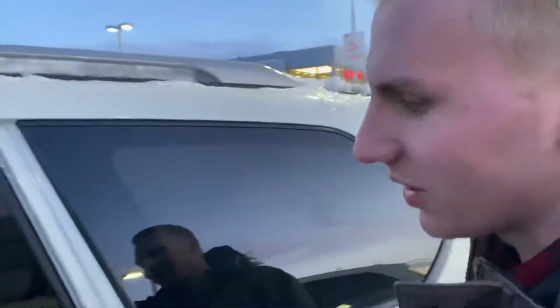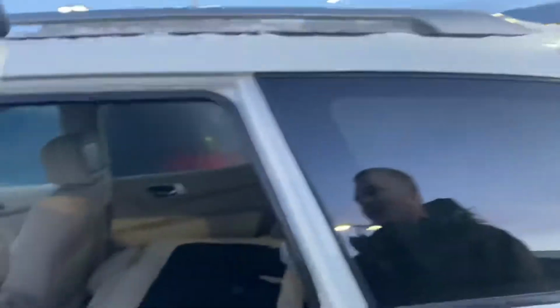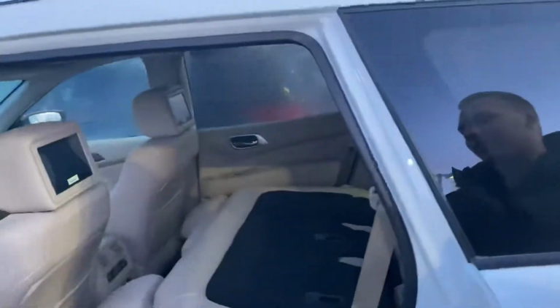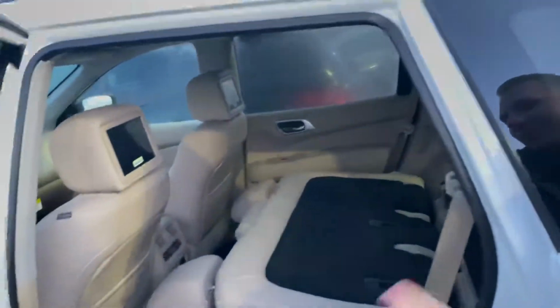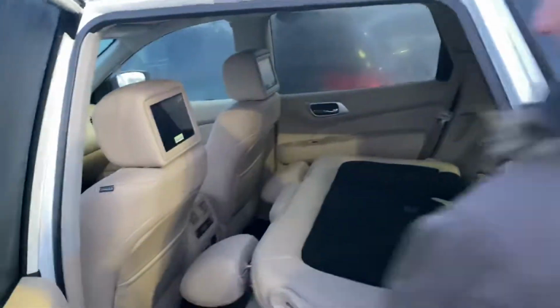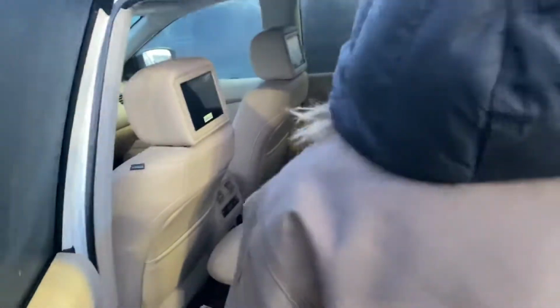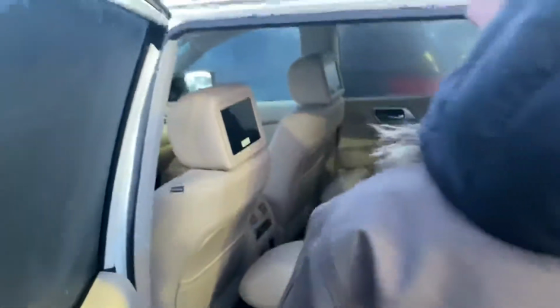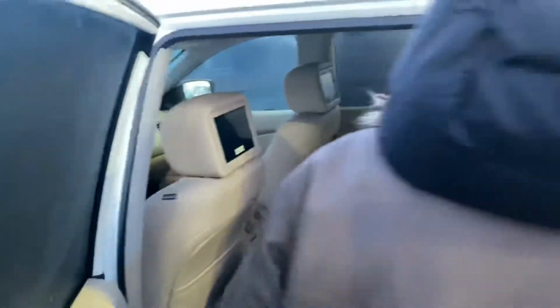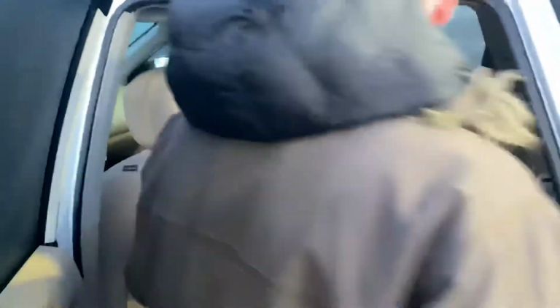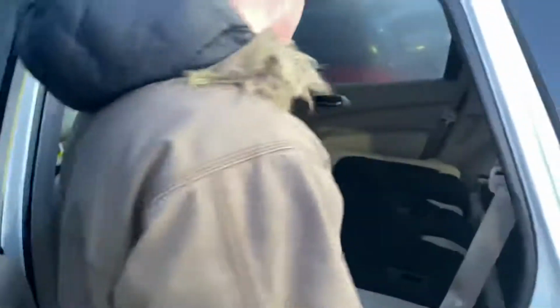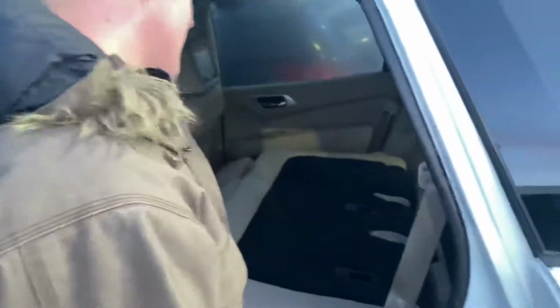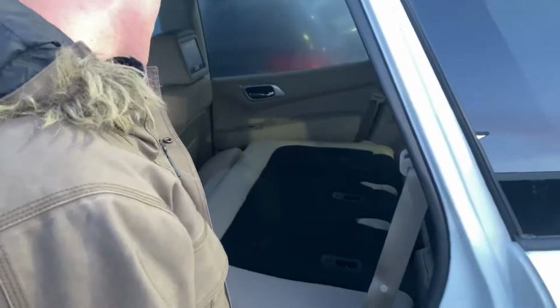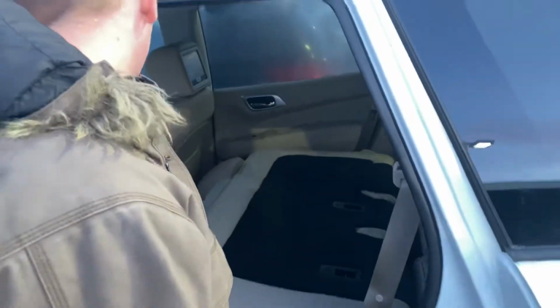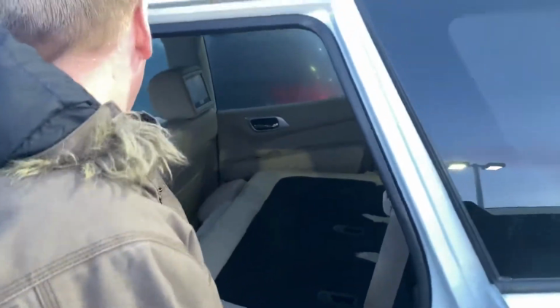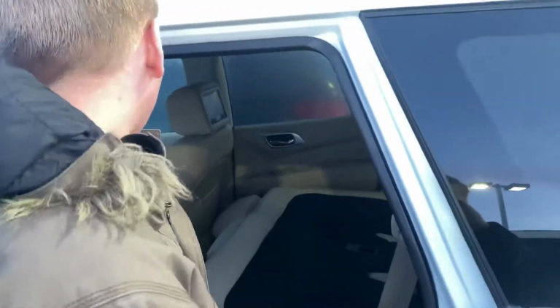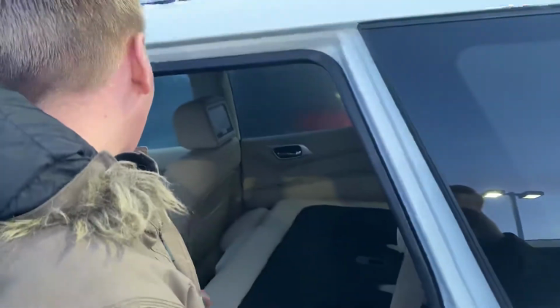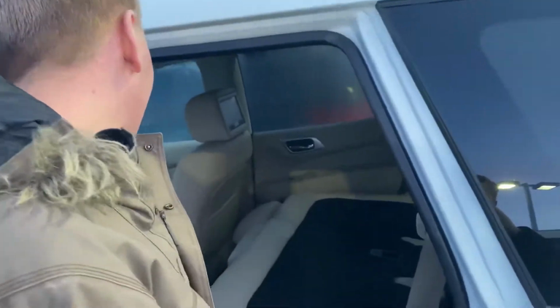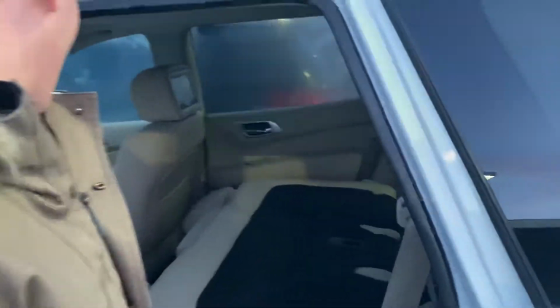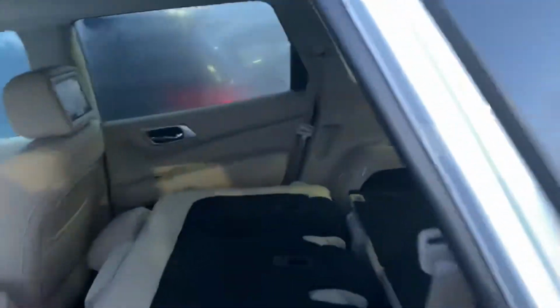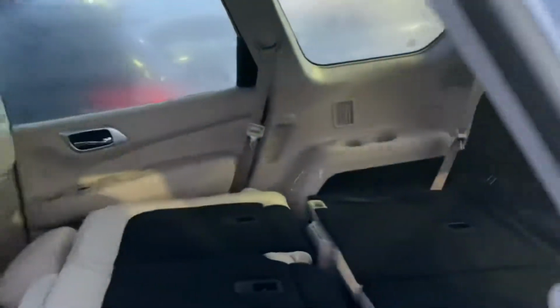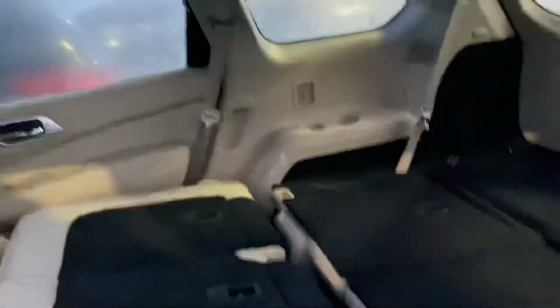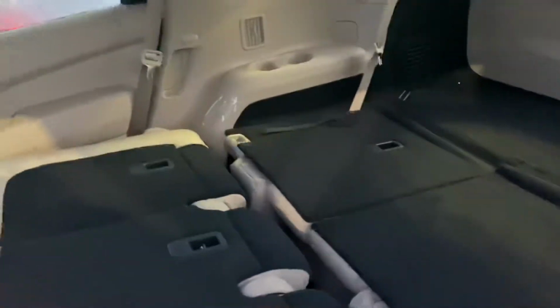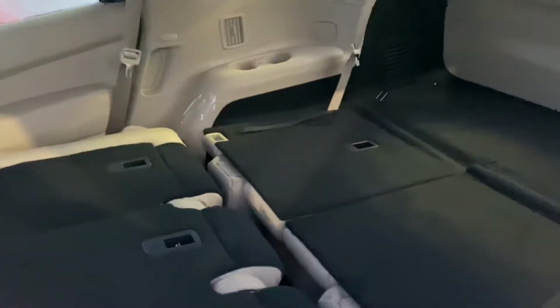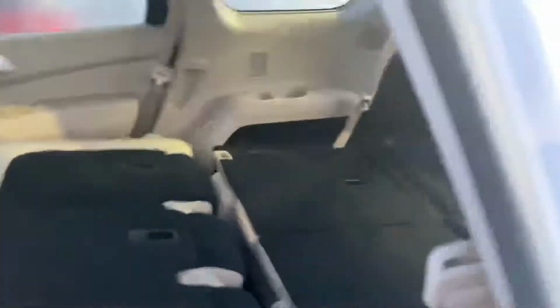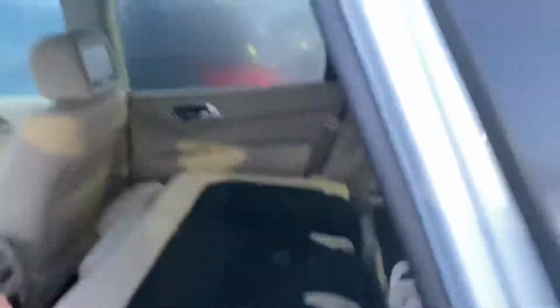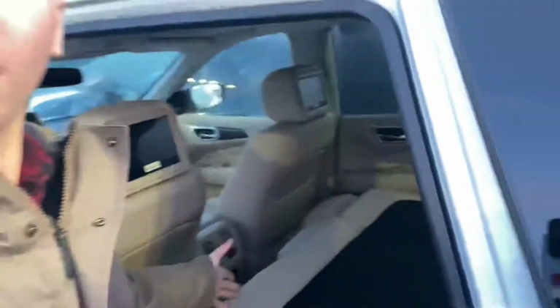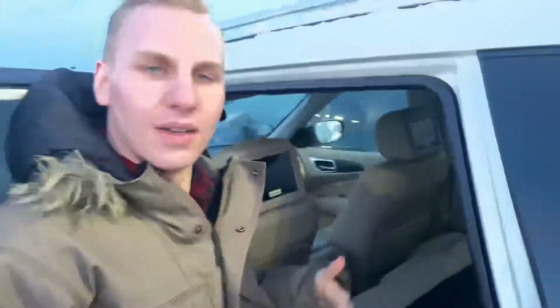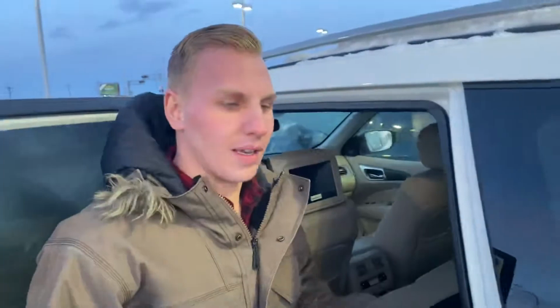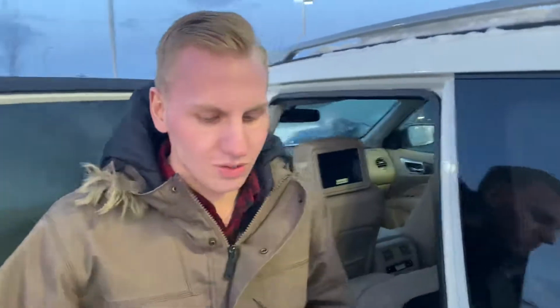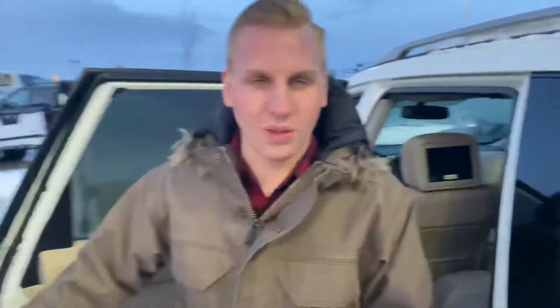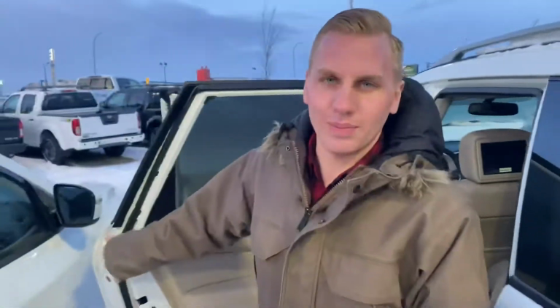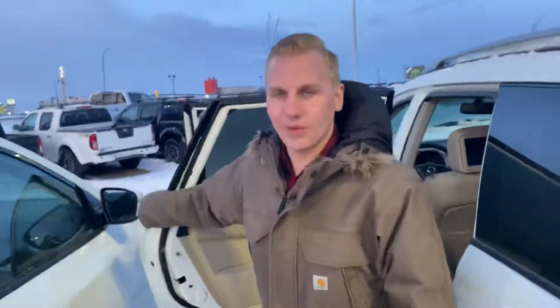Onto the back seat here, you can see these seats fold down very easily. Heated seats in the back of this one, as well as DVD screens in the headrests, and you have that tri-zone climate — so if you have passengers in the back, they can choose their own climate and be comfortable.